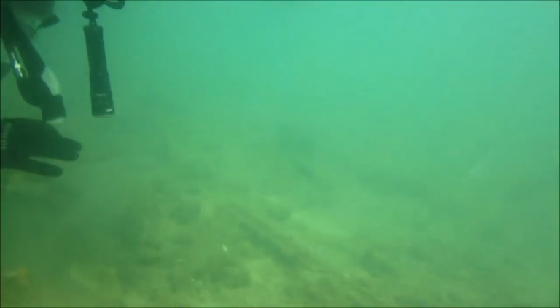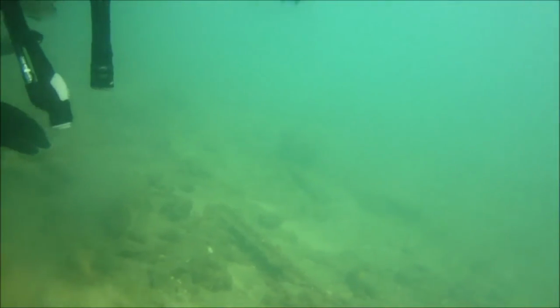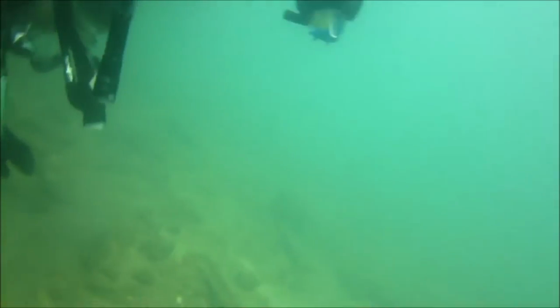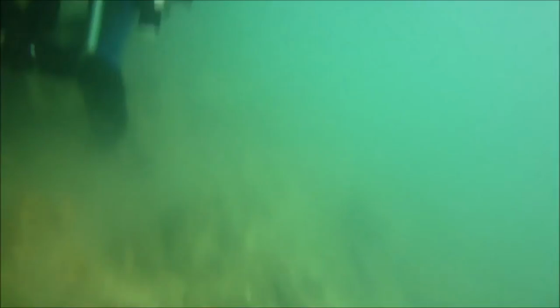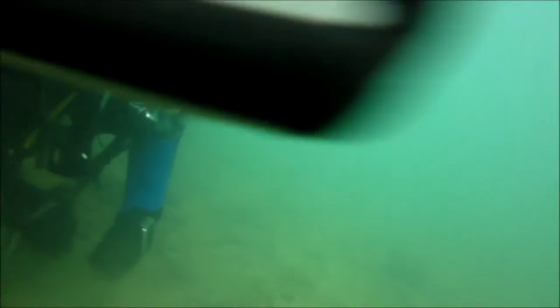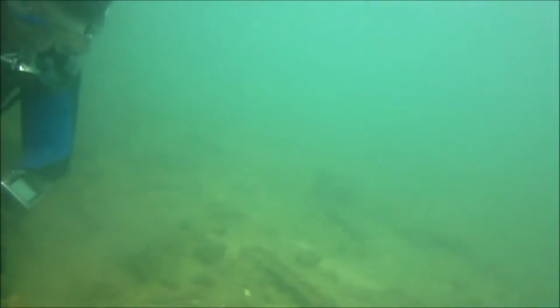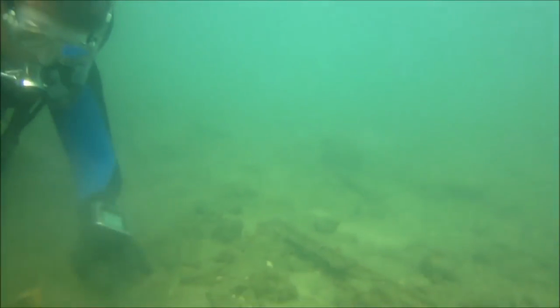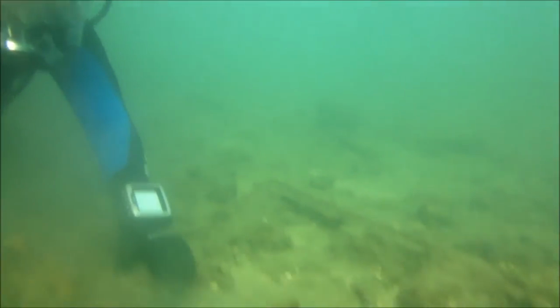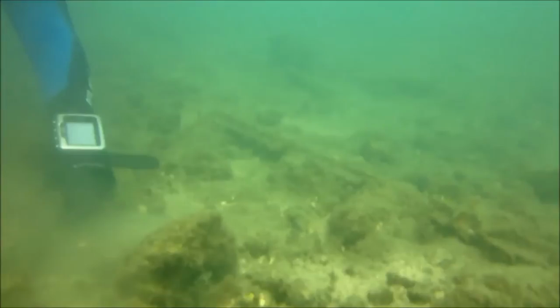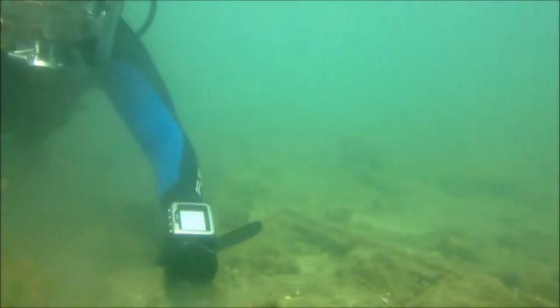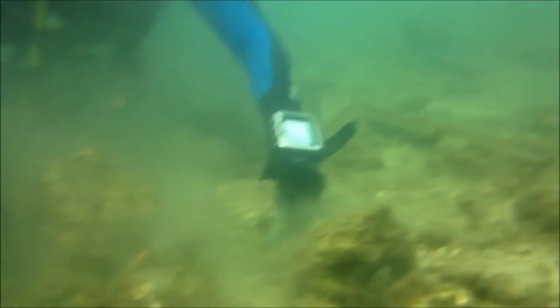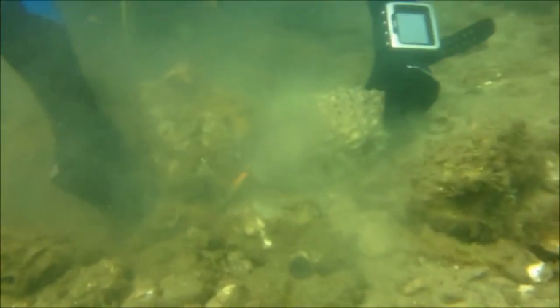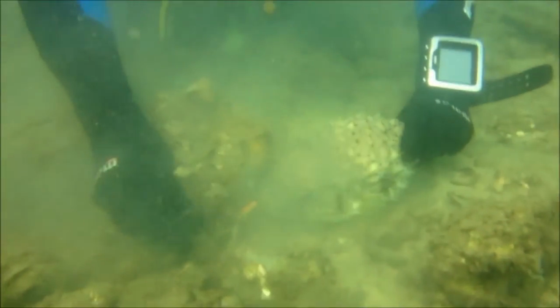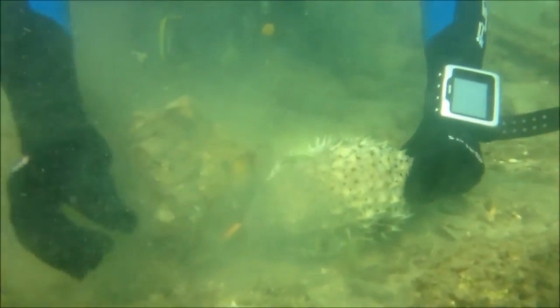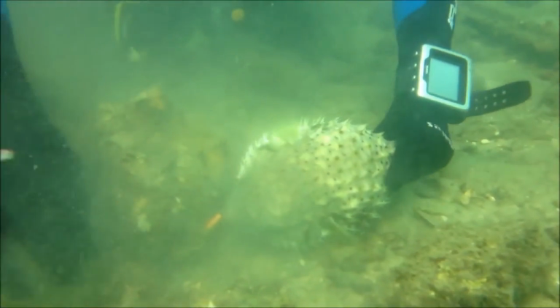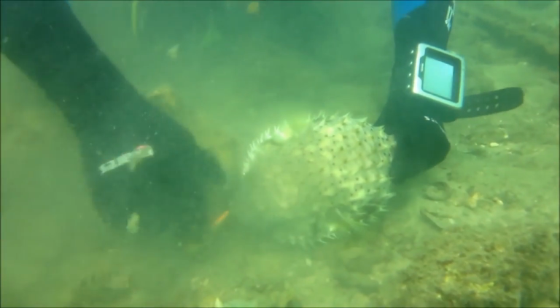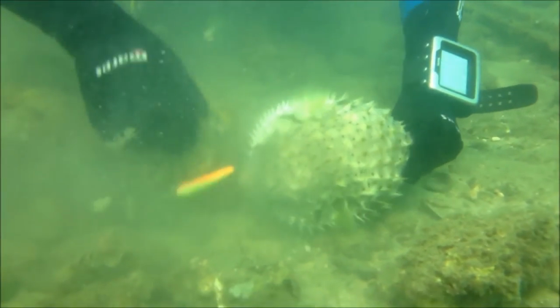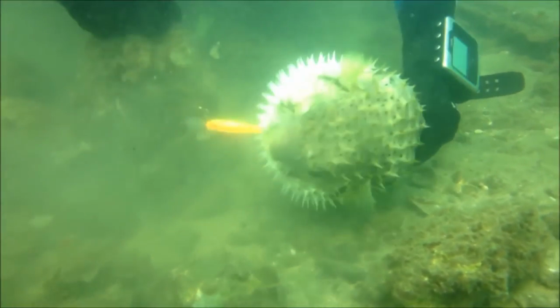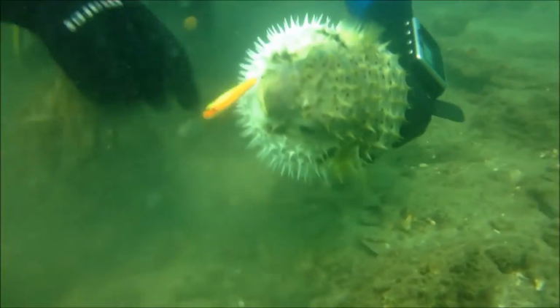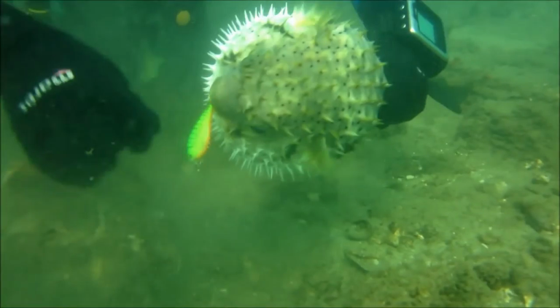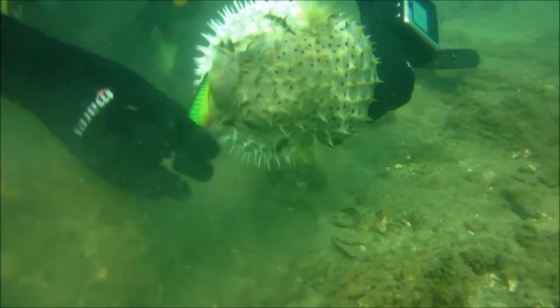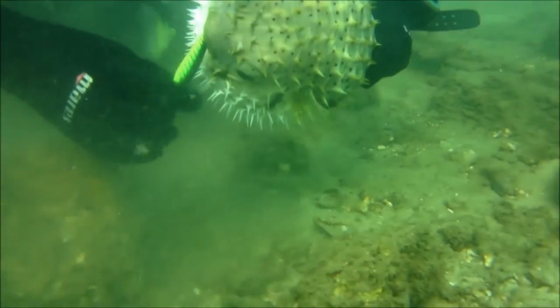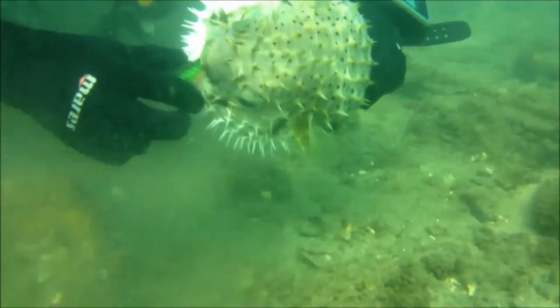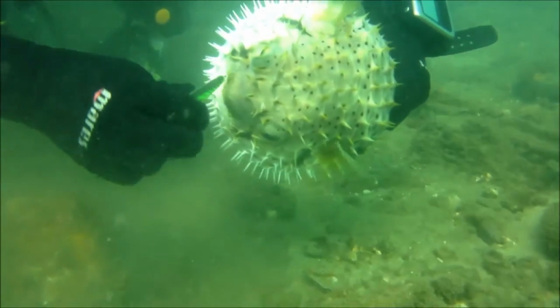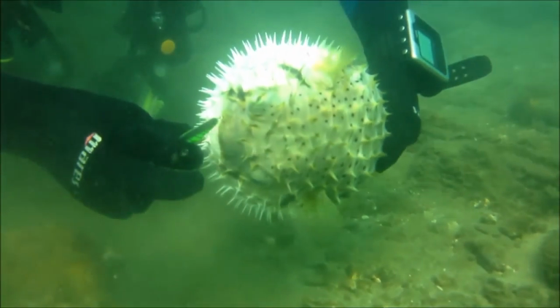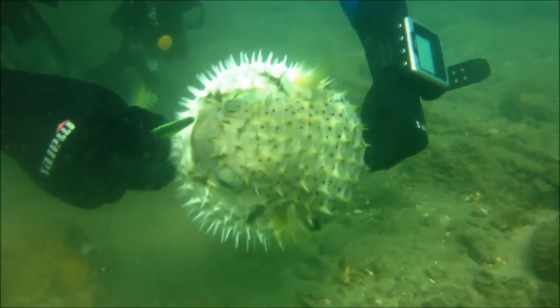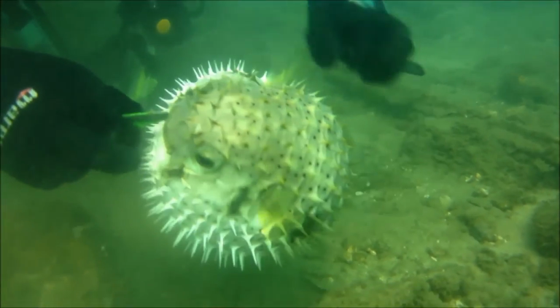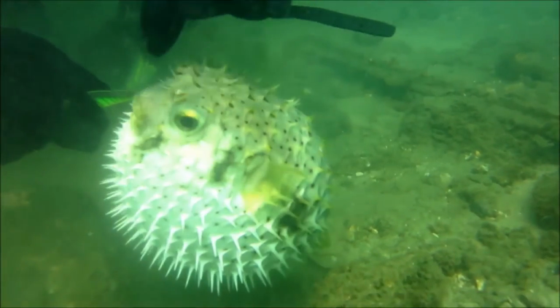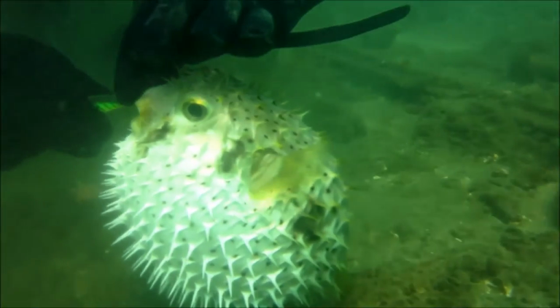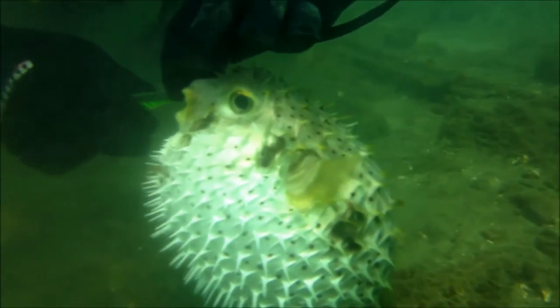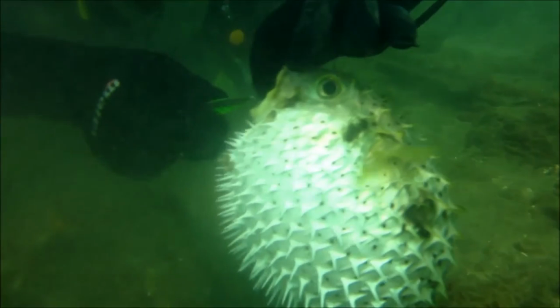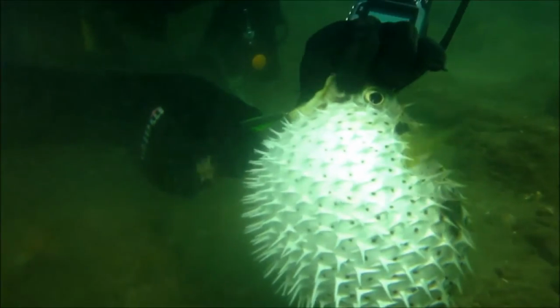Apart from boaties and scuba divers, the Pummerstone Passage also attracts a lot of fishermen. I'm not sure if a fisherman was trying to use this porcupine fish as bait, but if he was, that's a pretty dumb idea because no other fish are going to try and eat this thing — for several reasons.